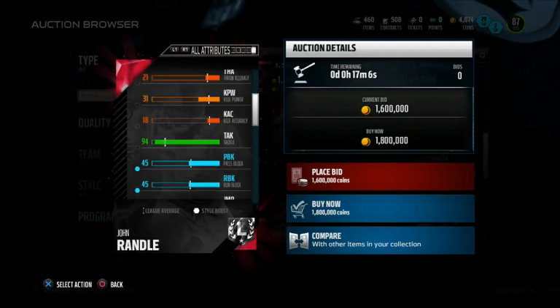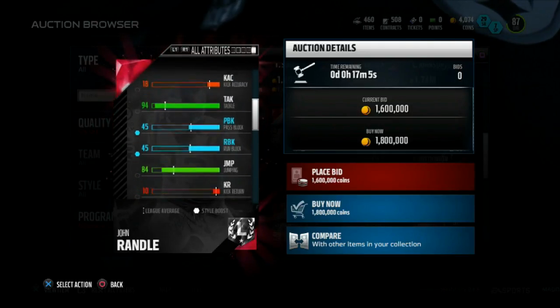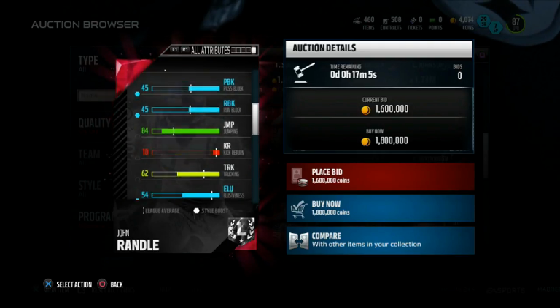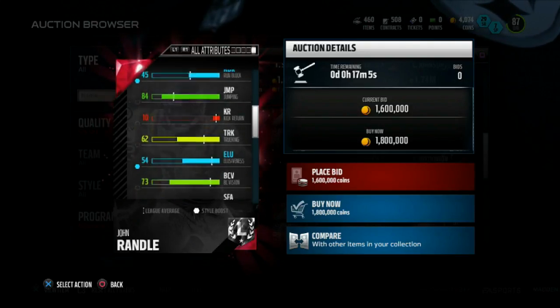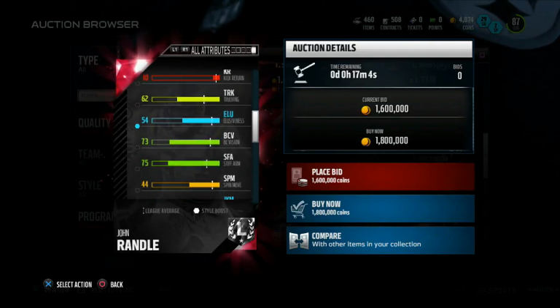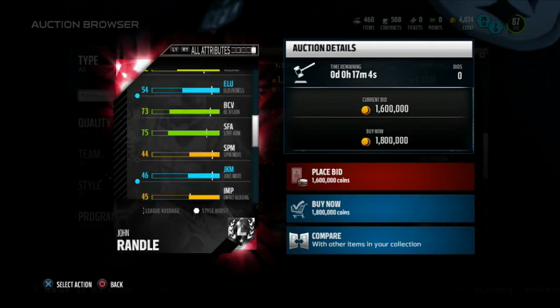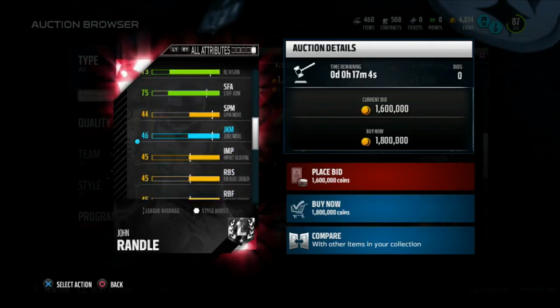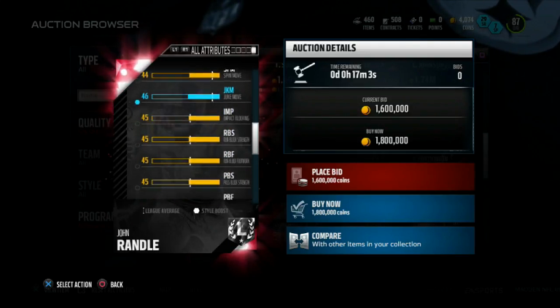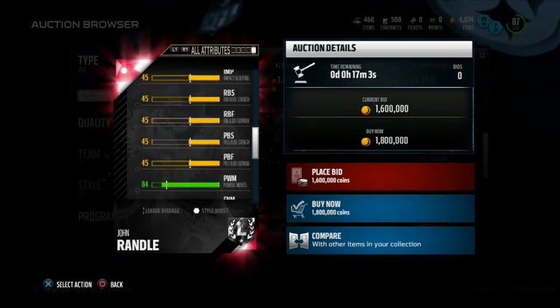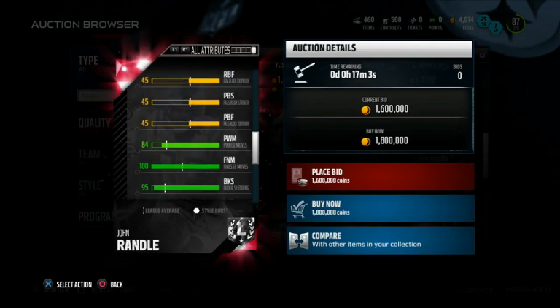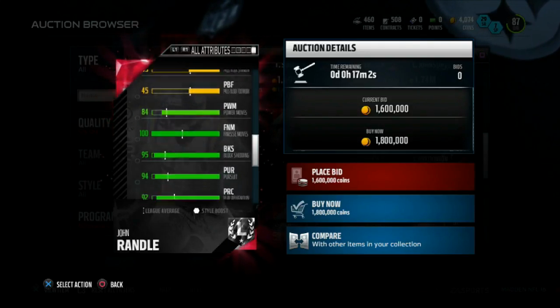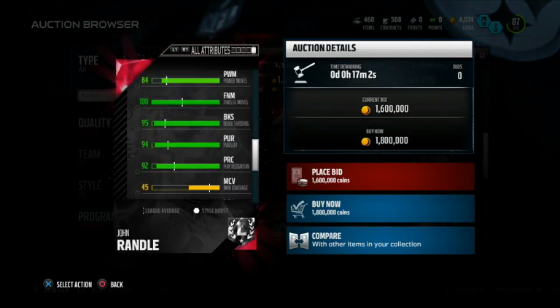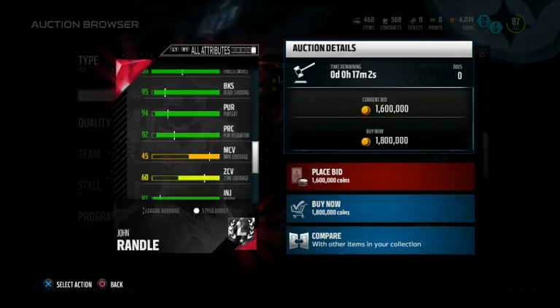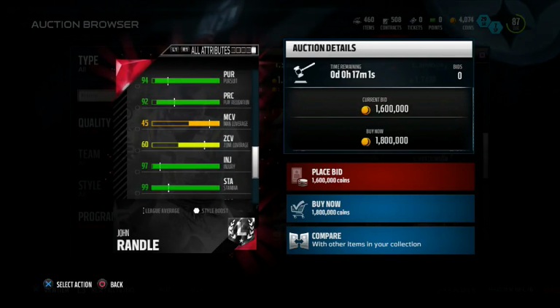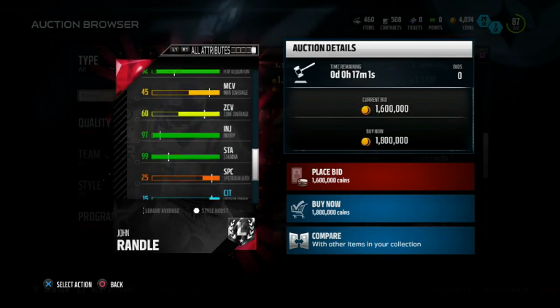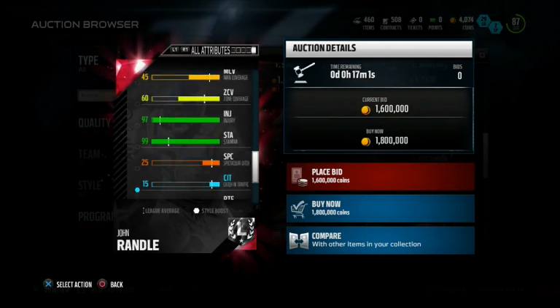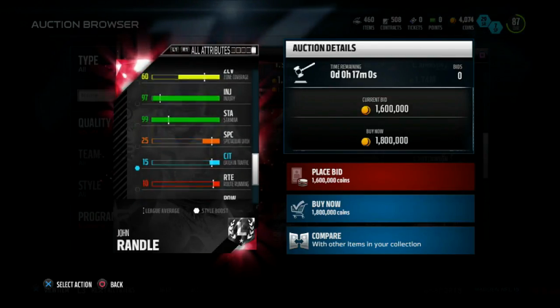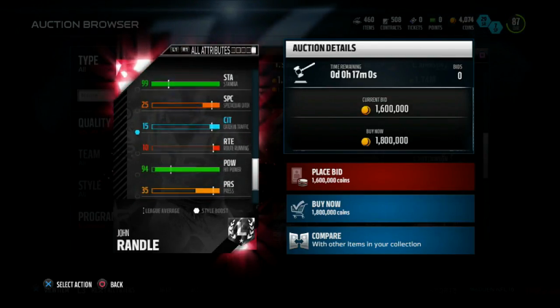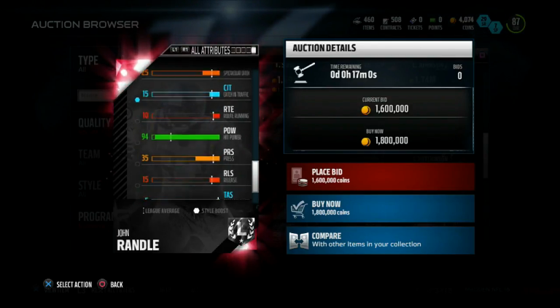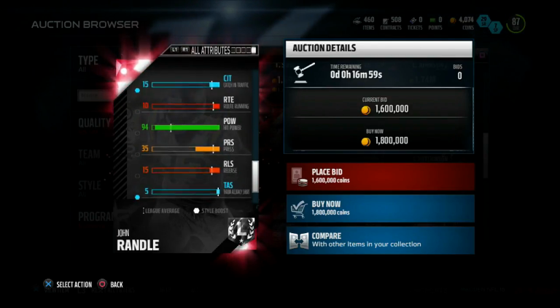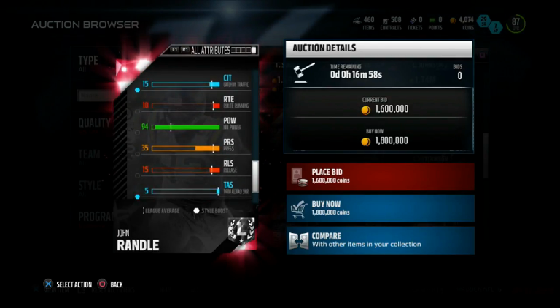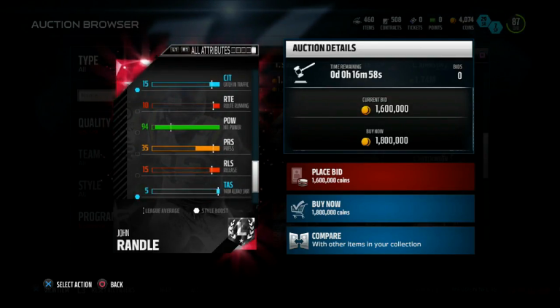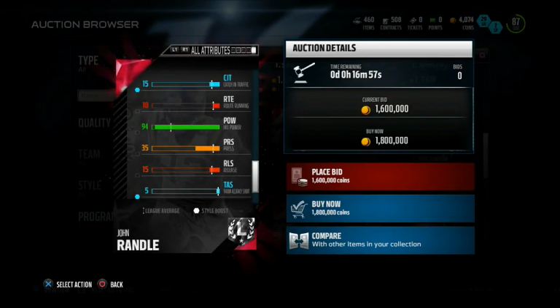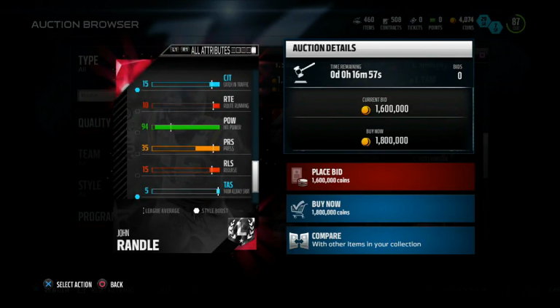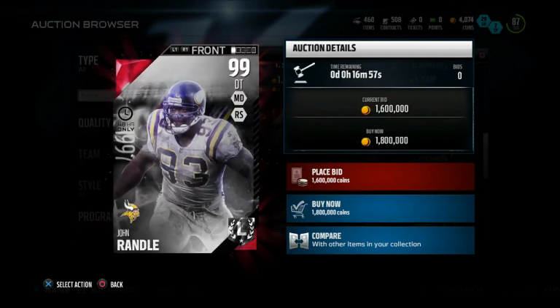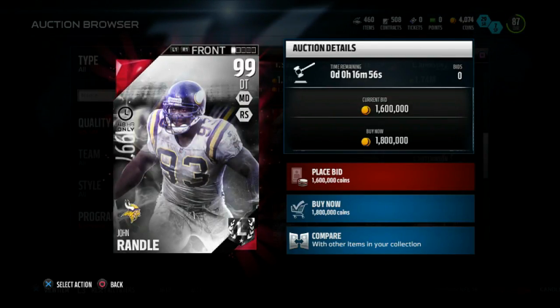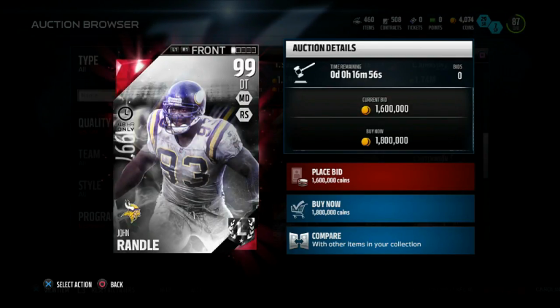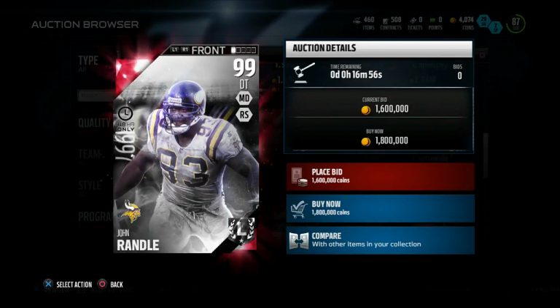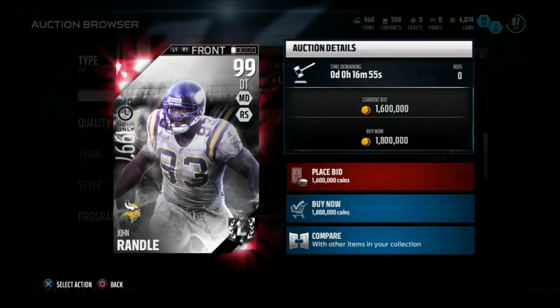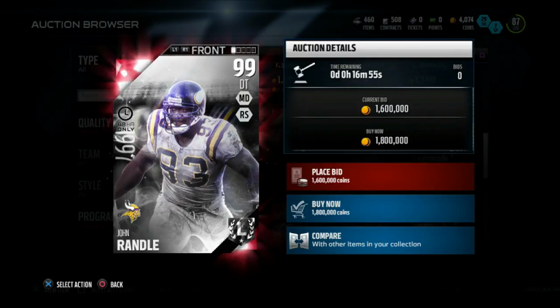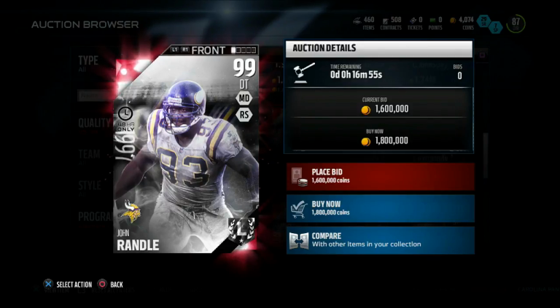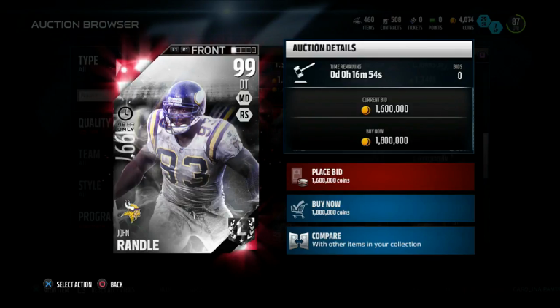I want to see what his hit power is though. What's your hit power, John Randall? 94 hit power. So if you get to the quarterback, it's a GG for the QB.